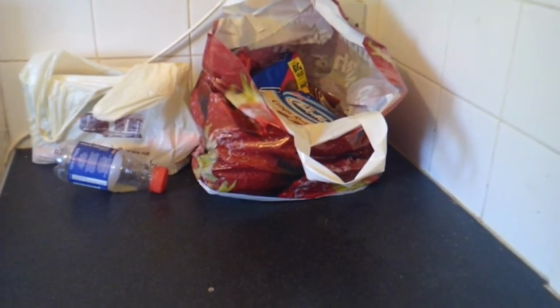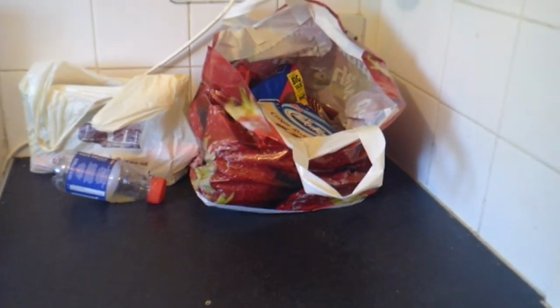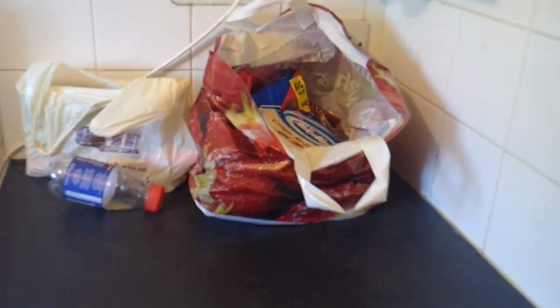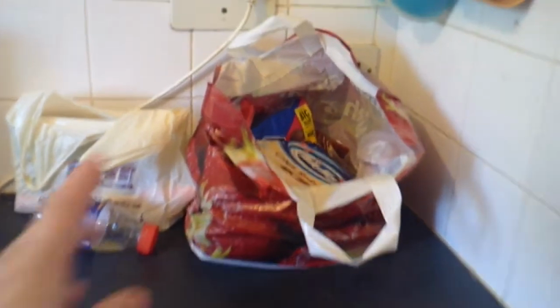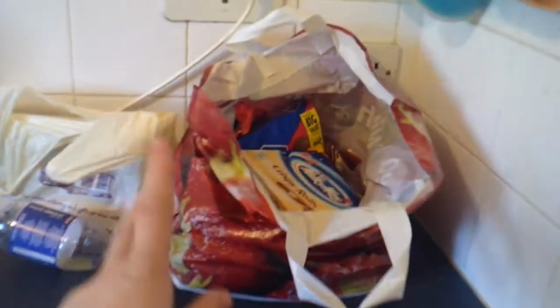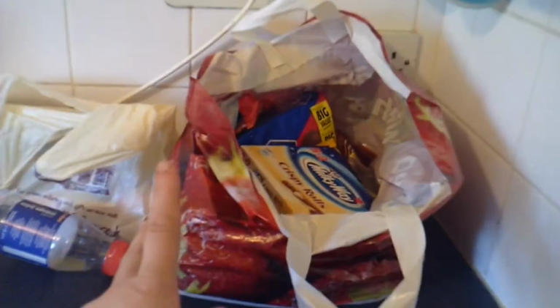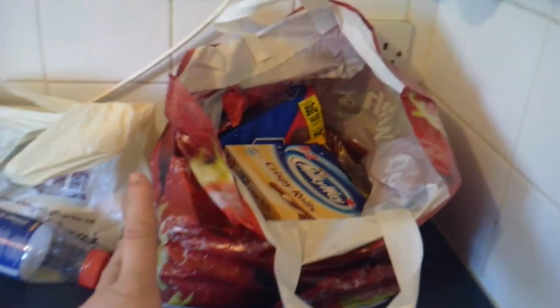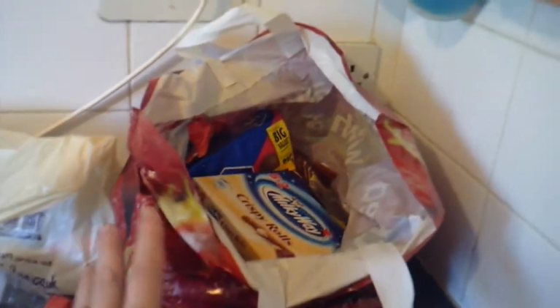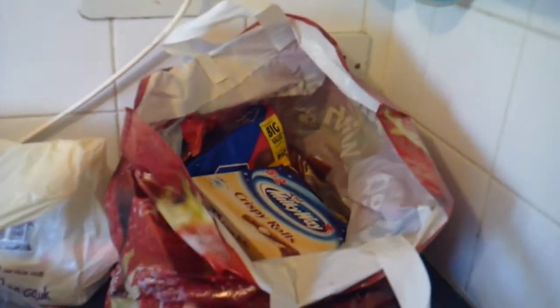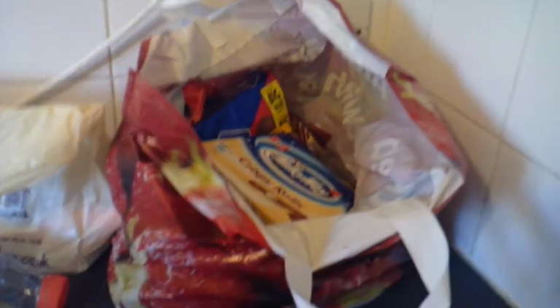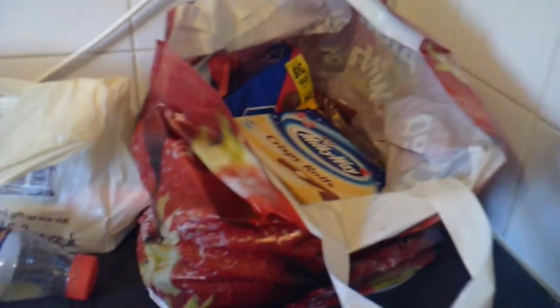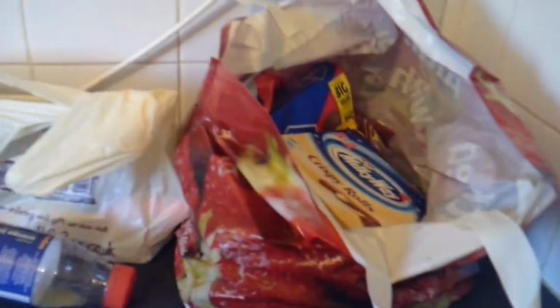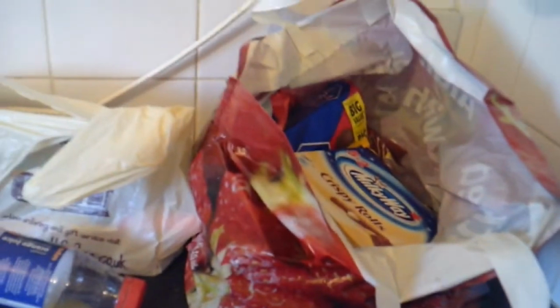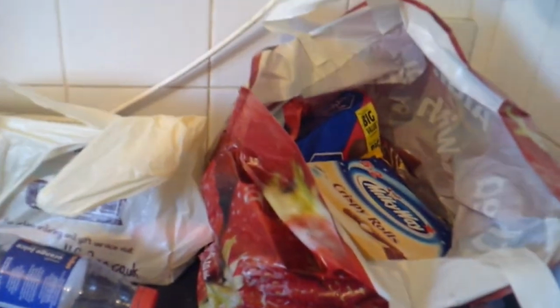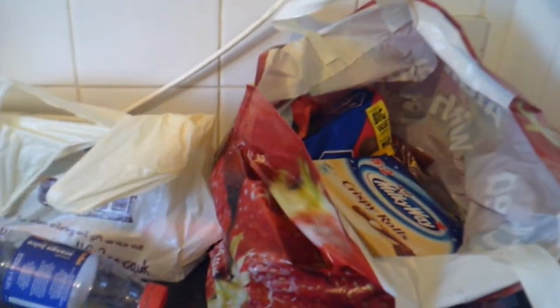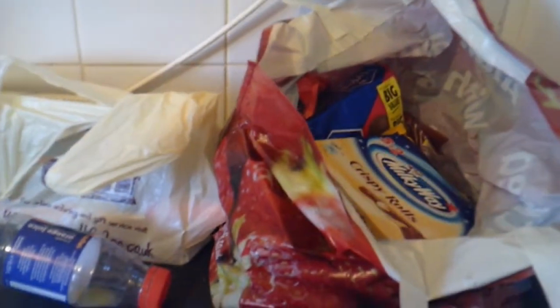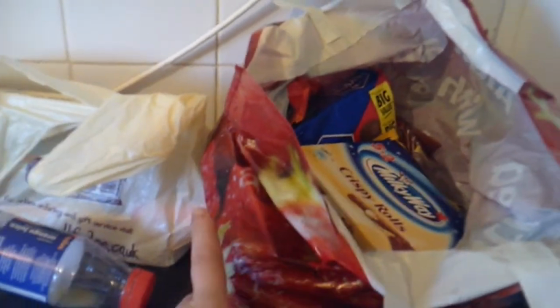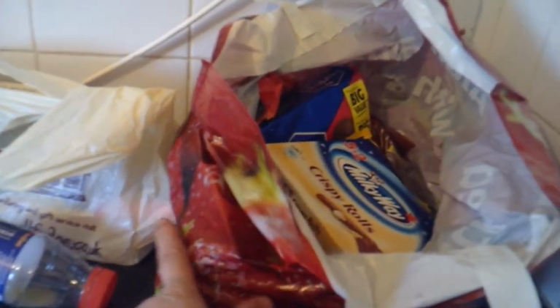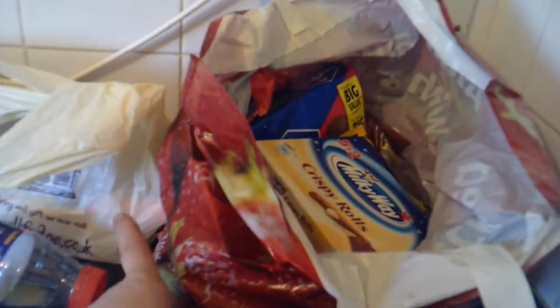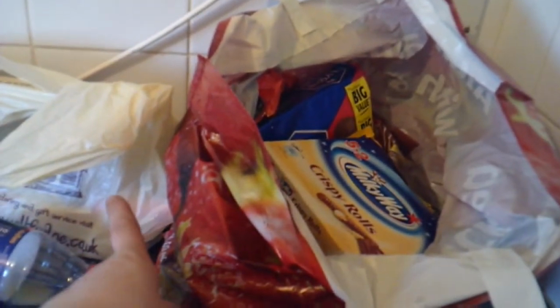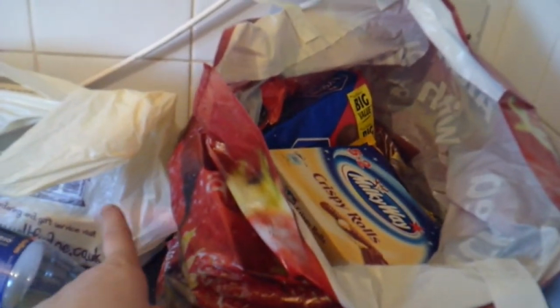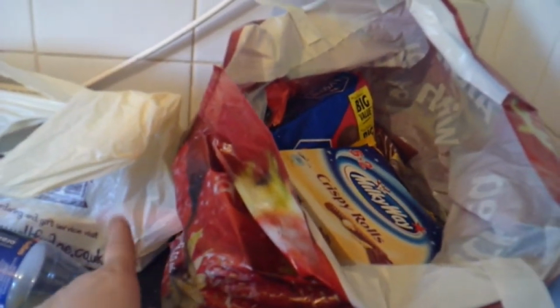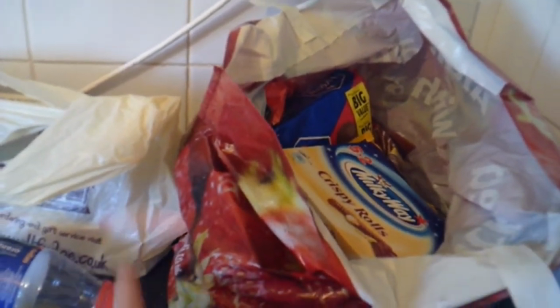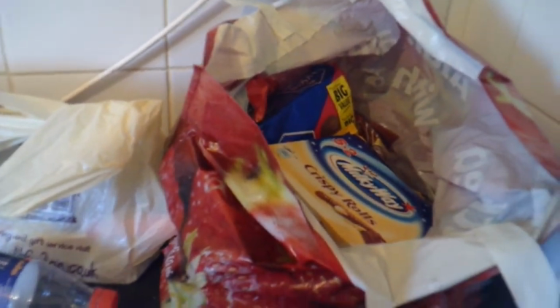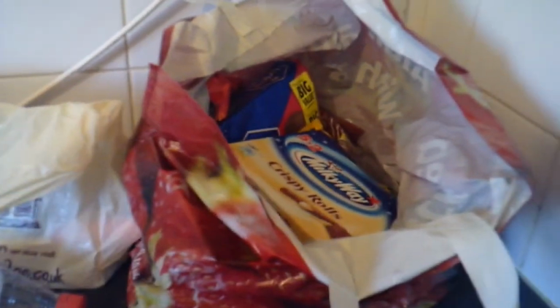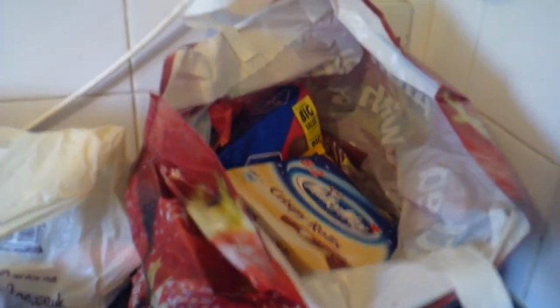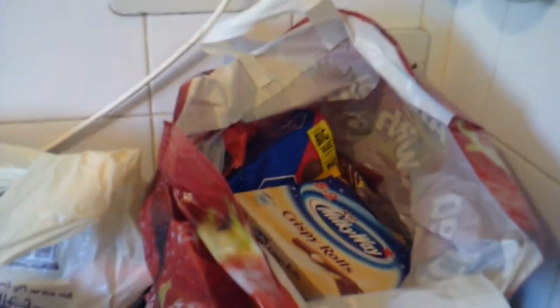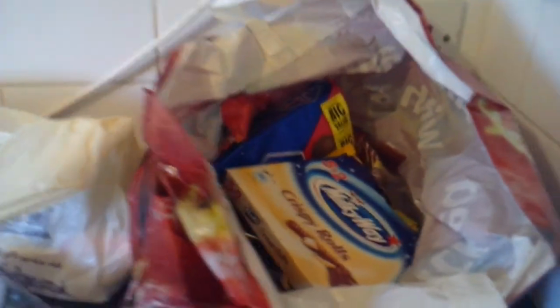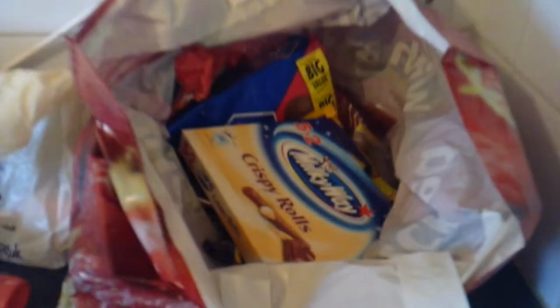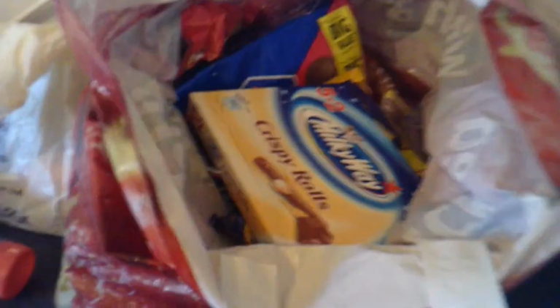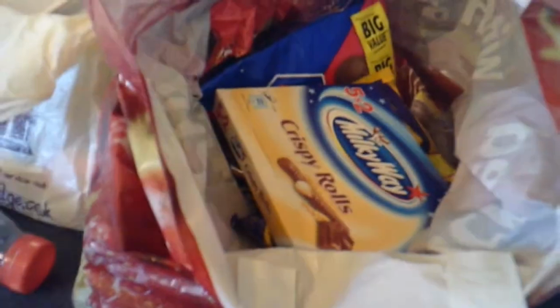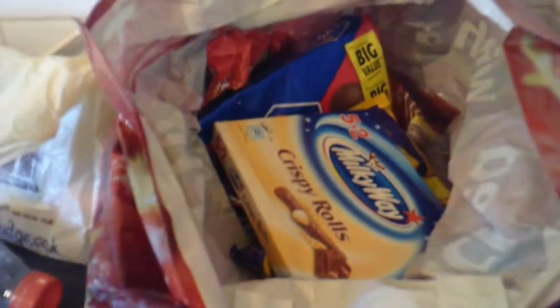Hello. My mum's been around and brought me two bags of stuff. She went on holiday, that's why there's a second bag. So right, we'll get on with the first bag.